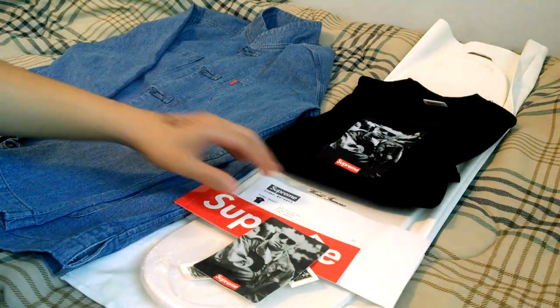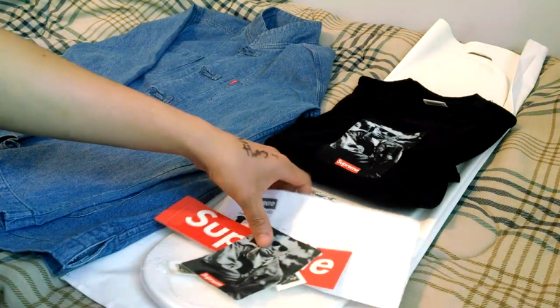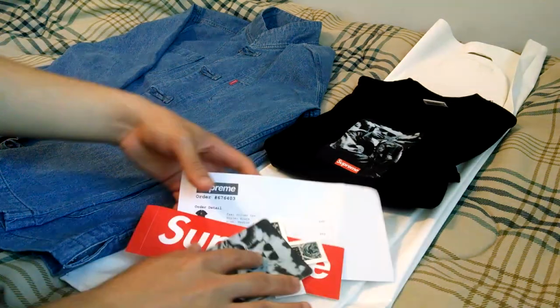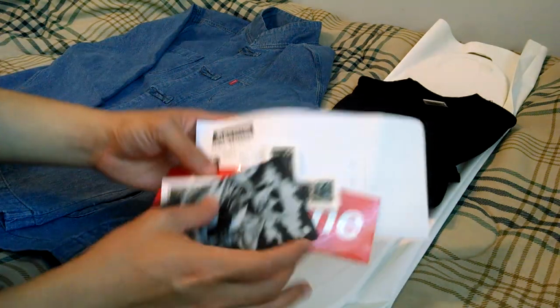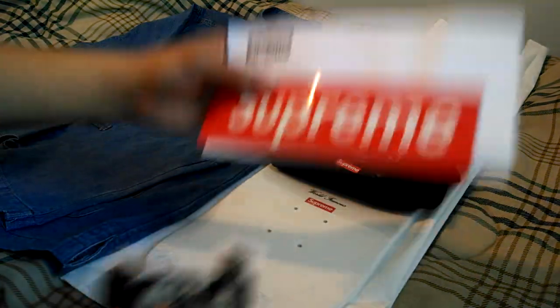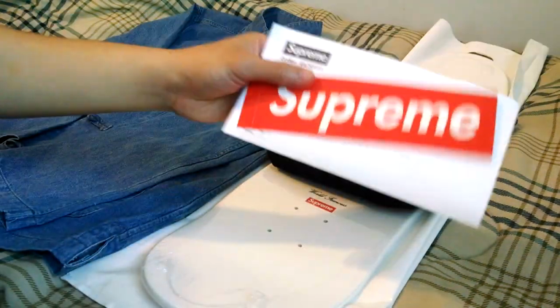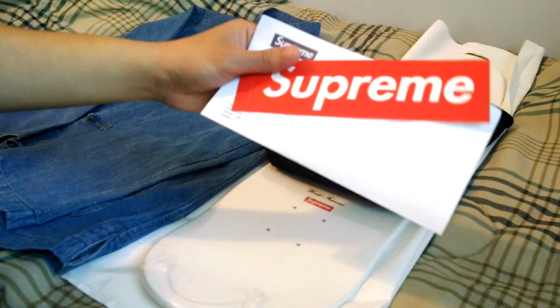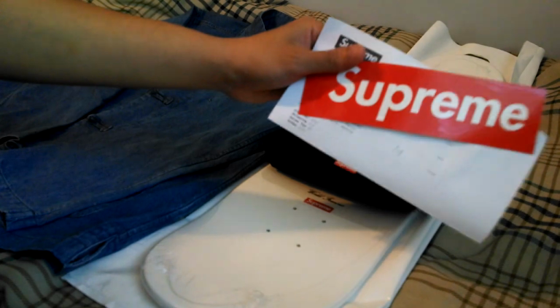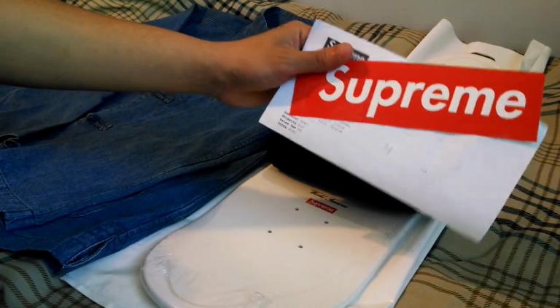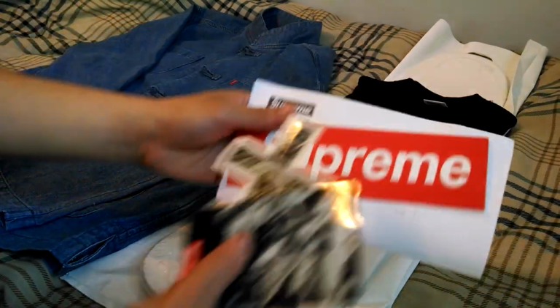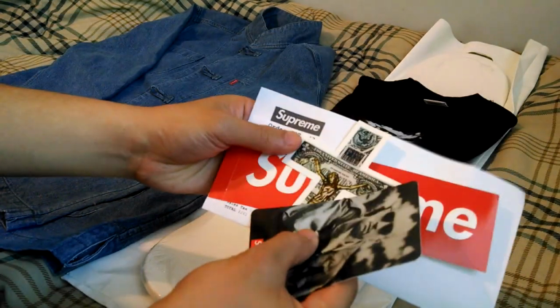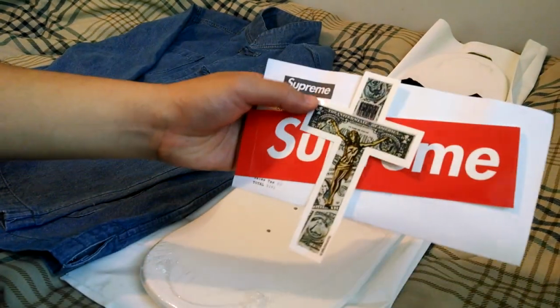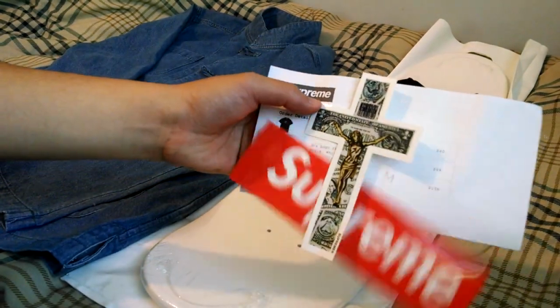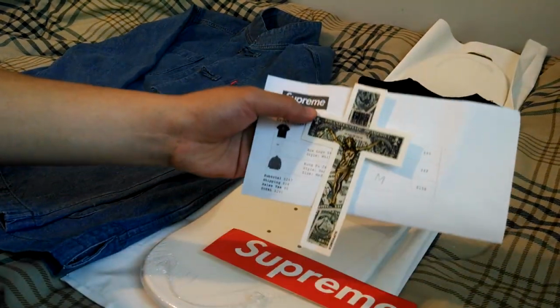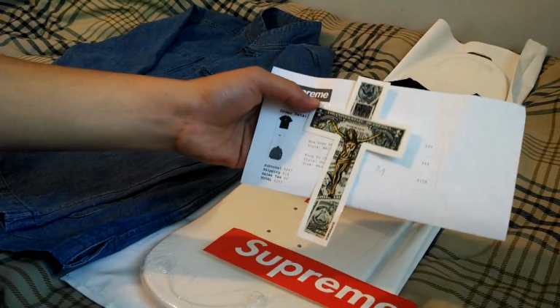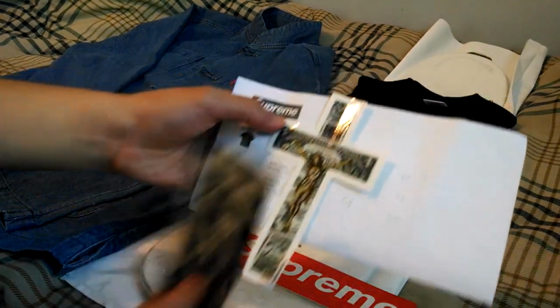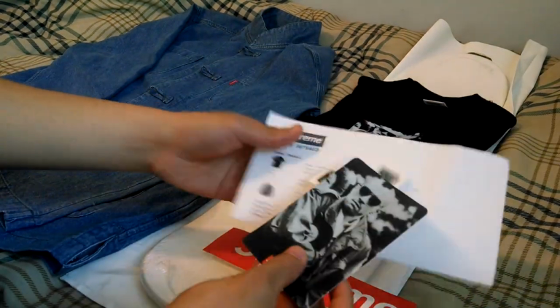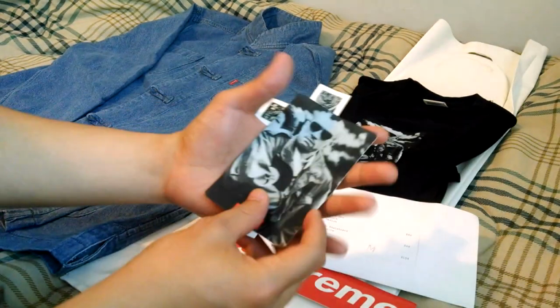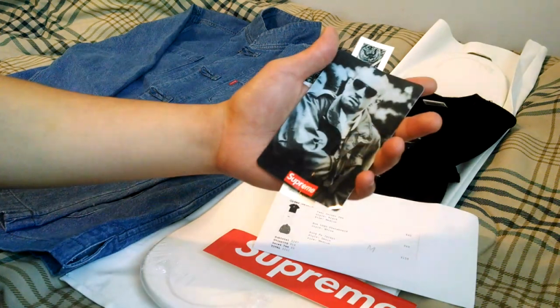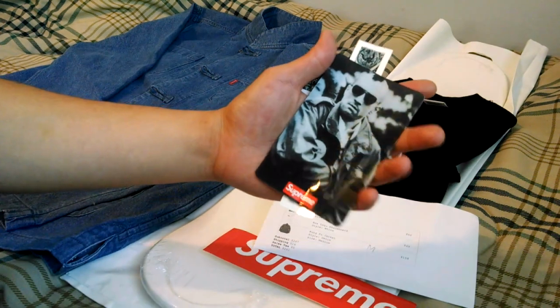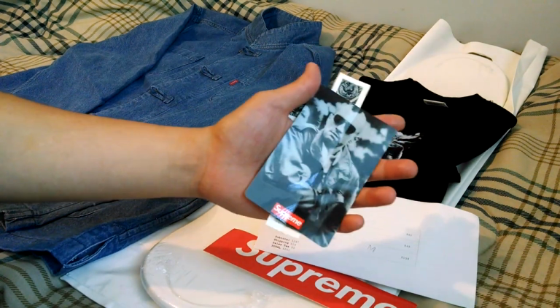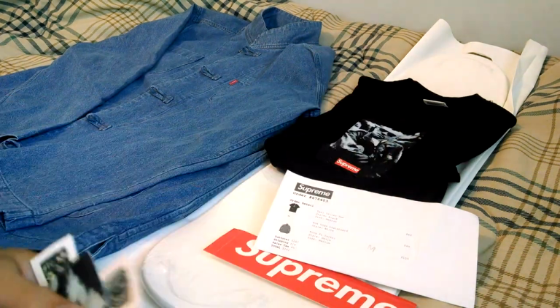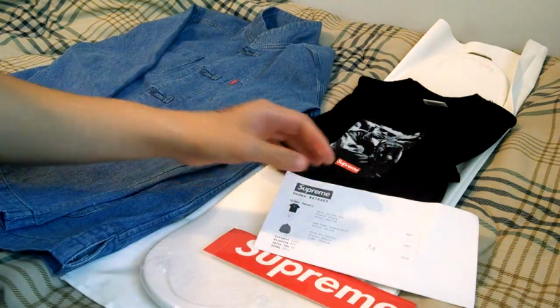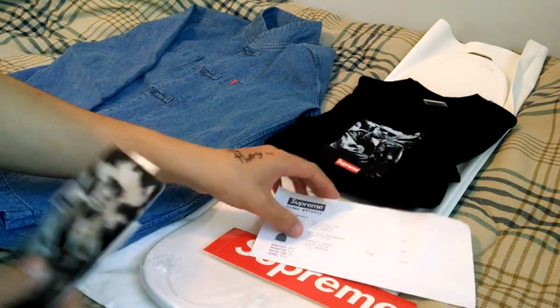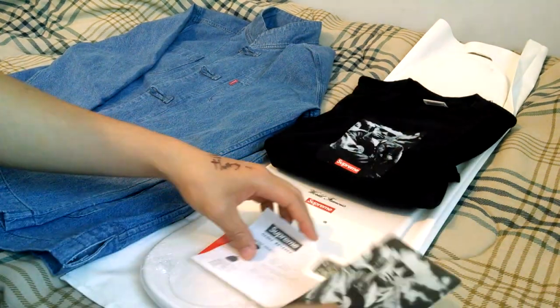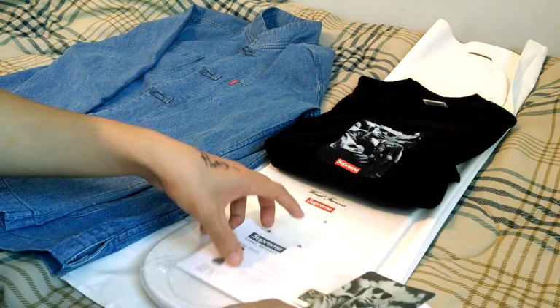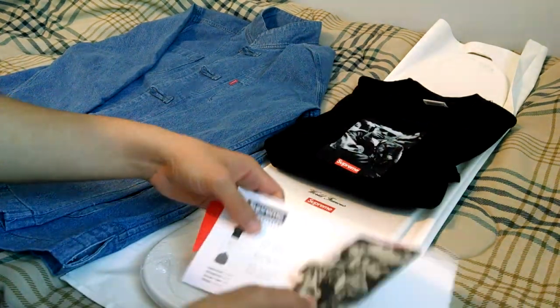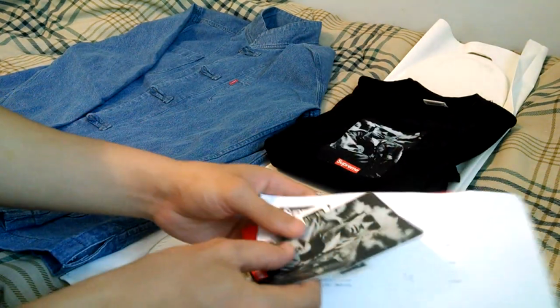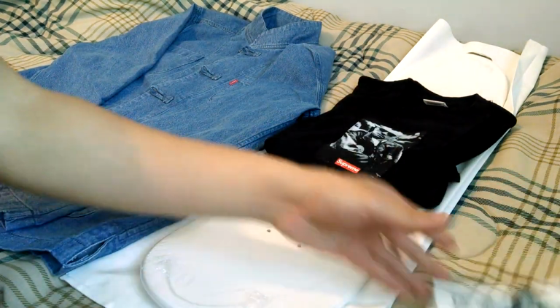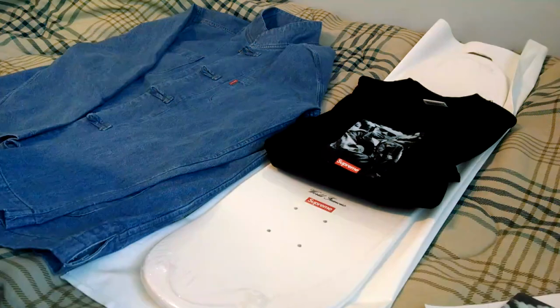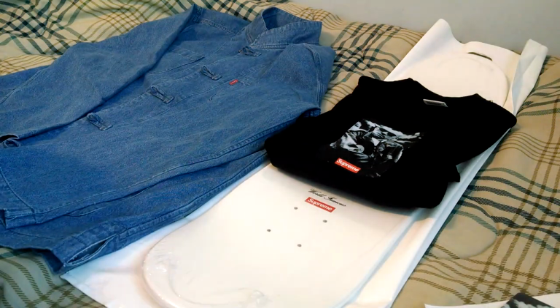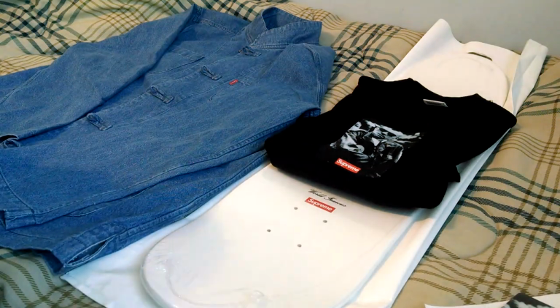So on to the details — invoice, Supreme red box logo, got the Dead Kennedy cross, as well as the taxi driver sticker. As you guys know, they released two t-shirts that originally released back in '94.